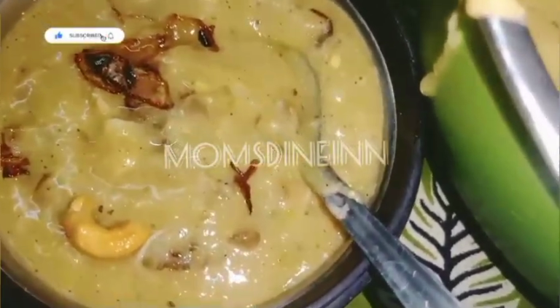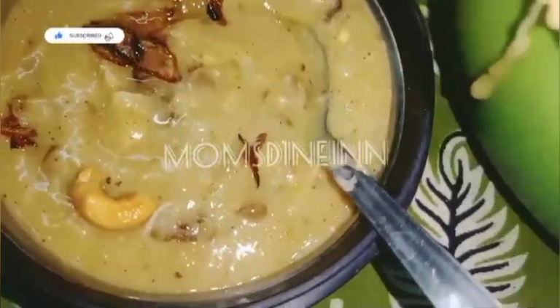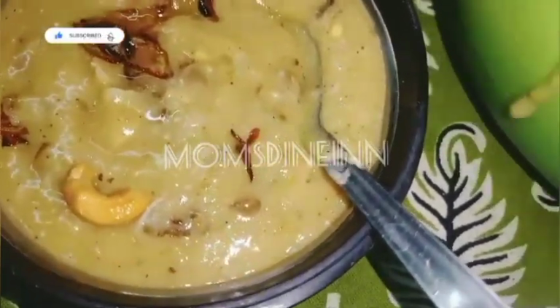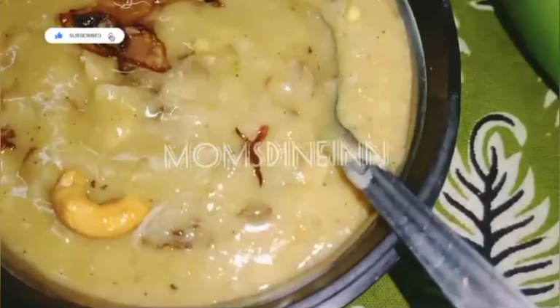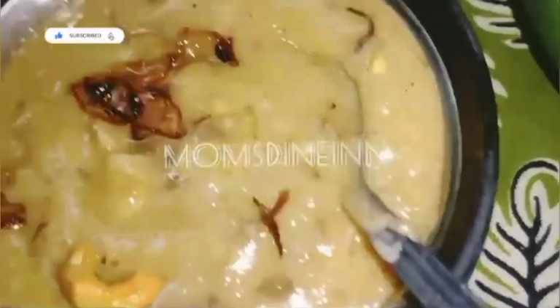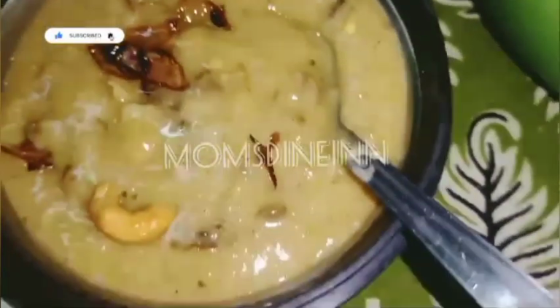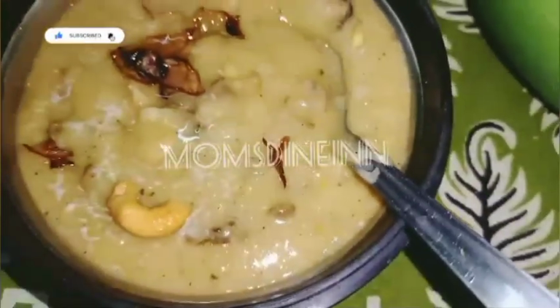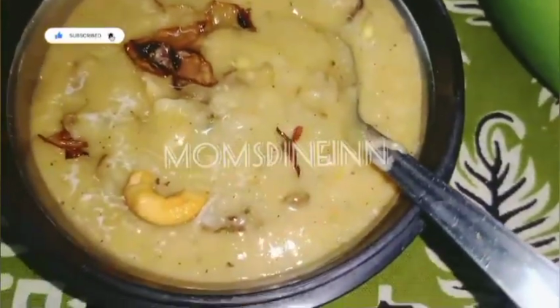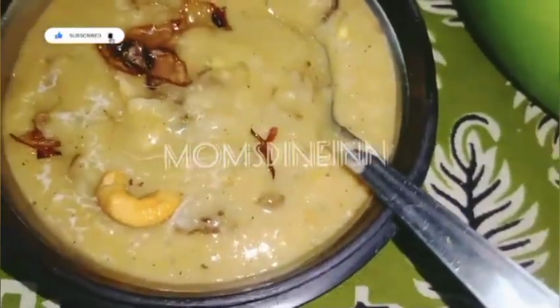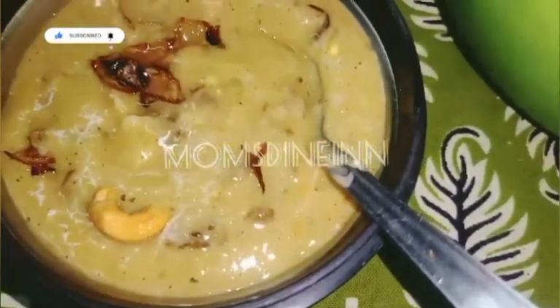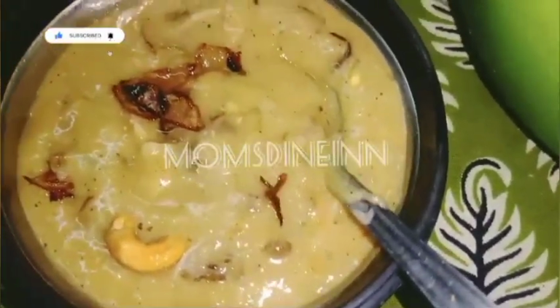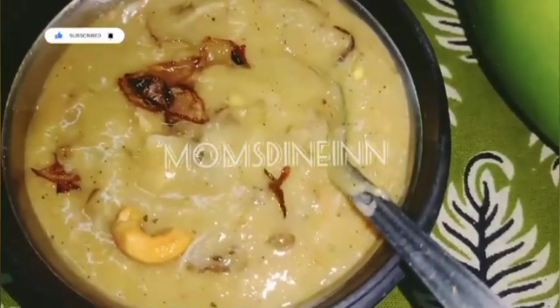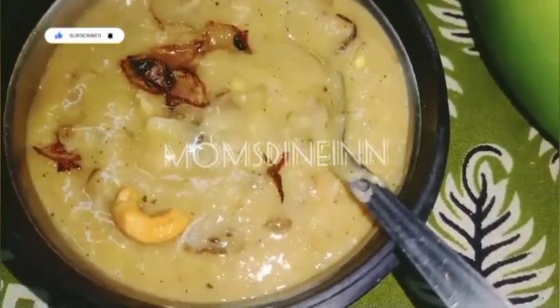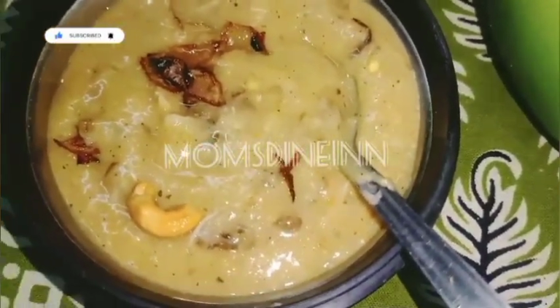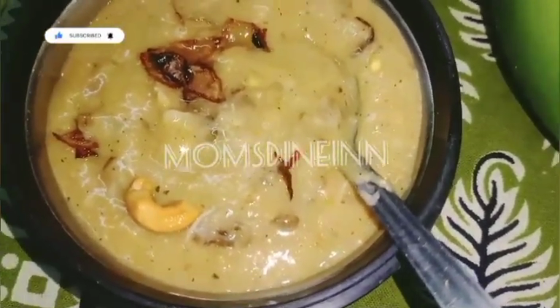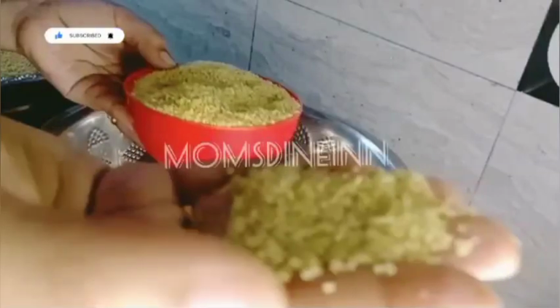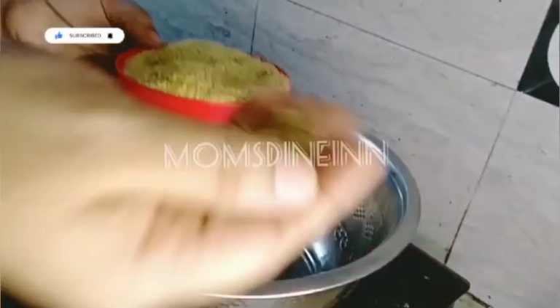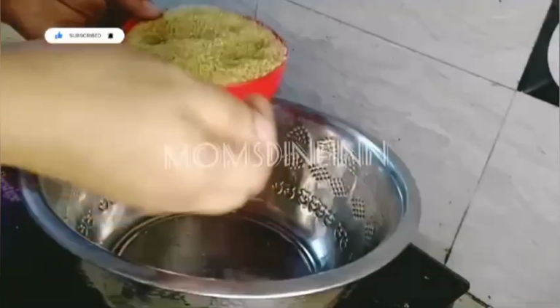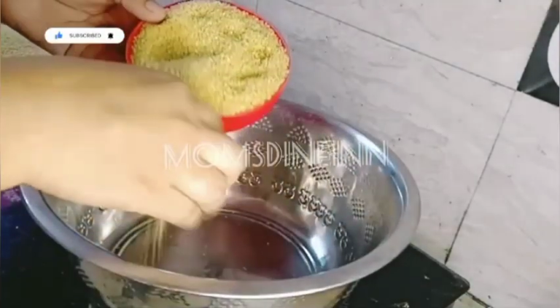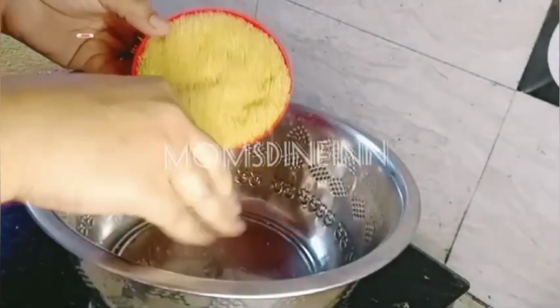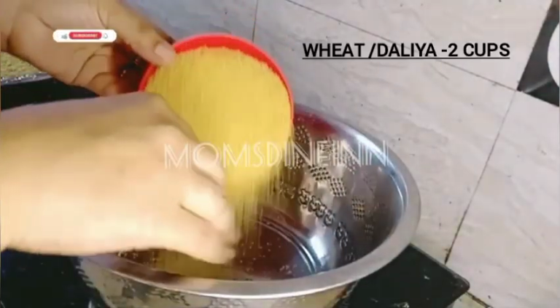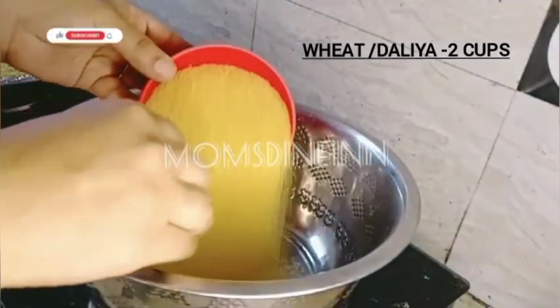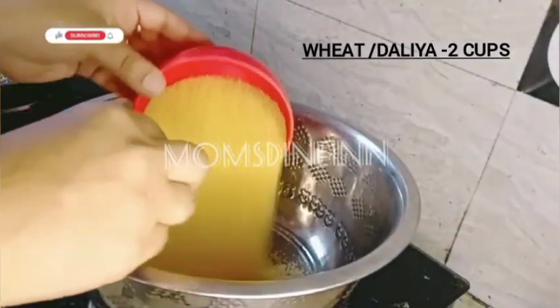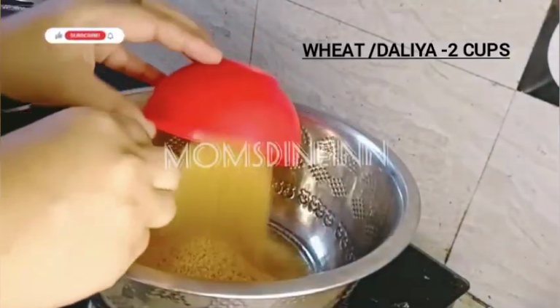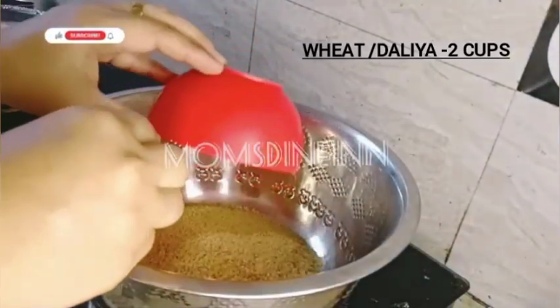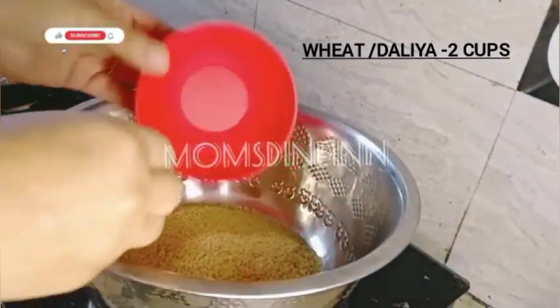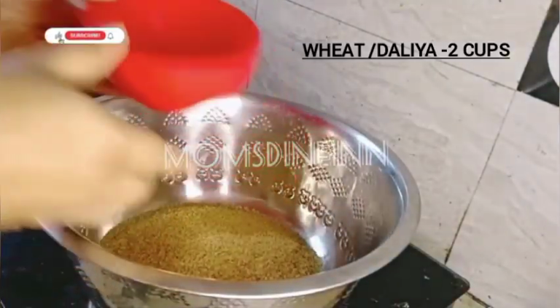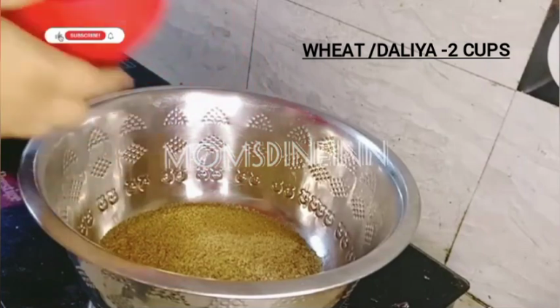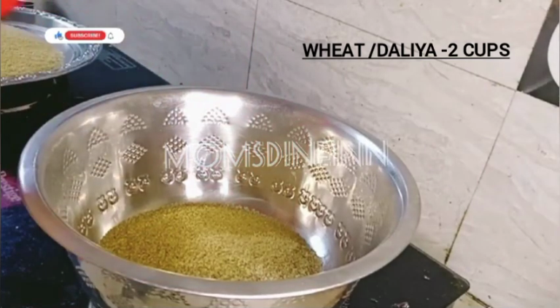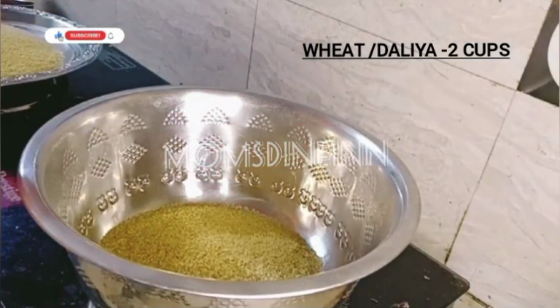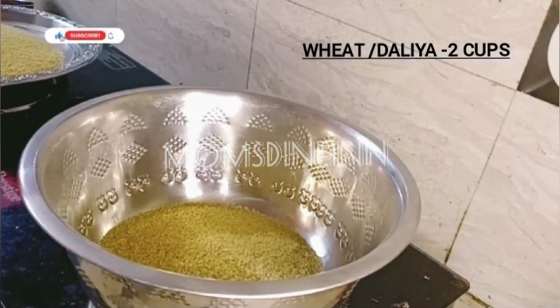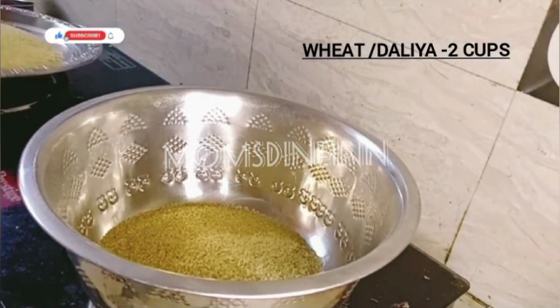I am going to make it simple. I am going to make Halim in 3 hours. I am going to use a measuring cup. I am going to use 2 cups of wheat.